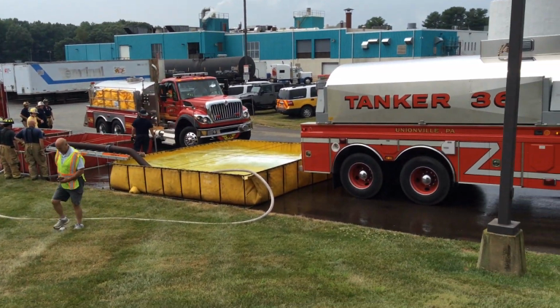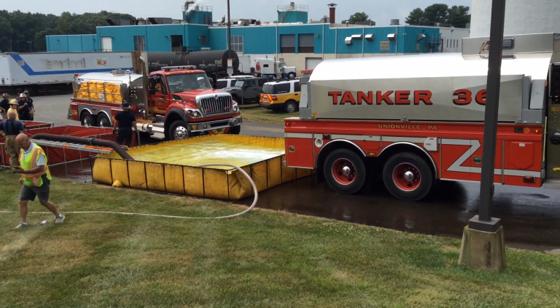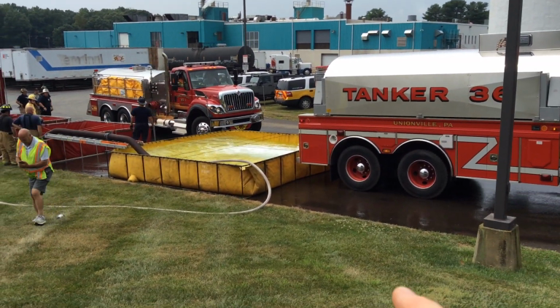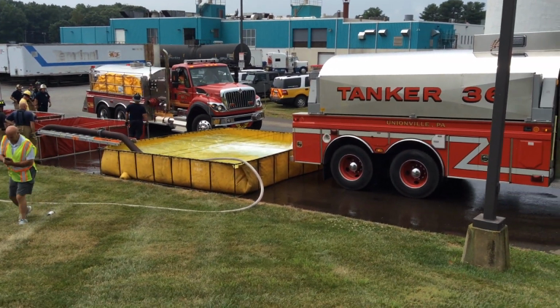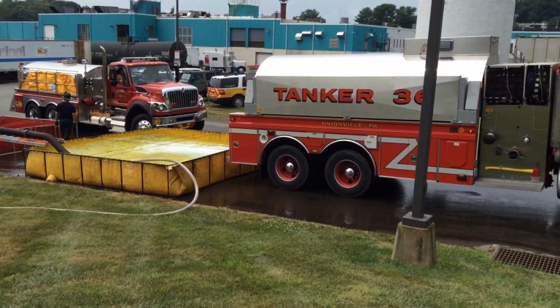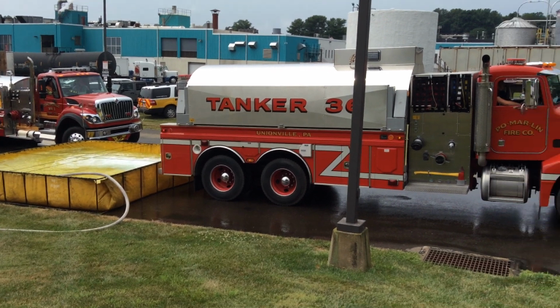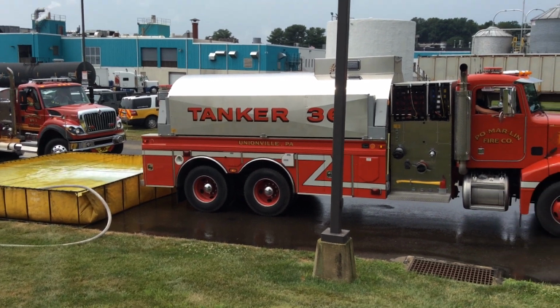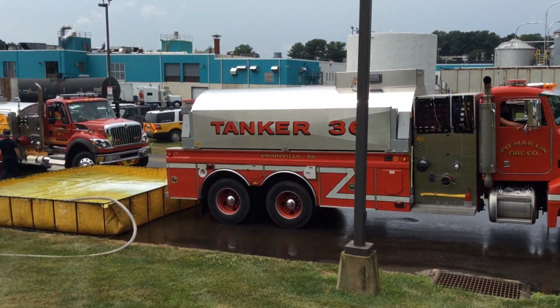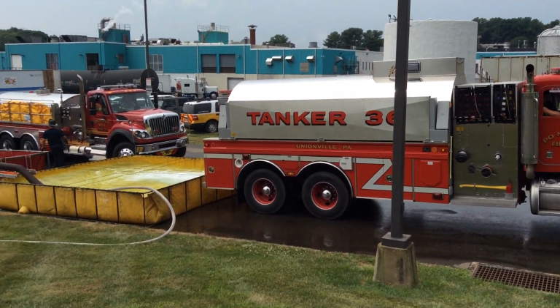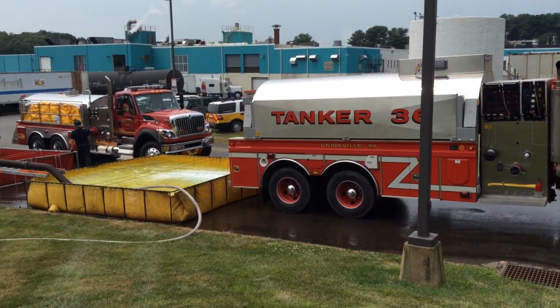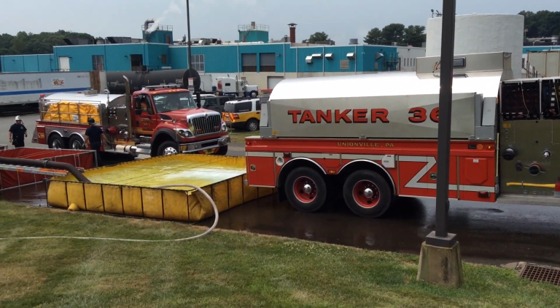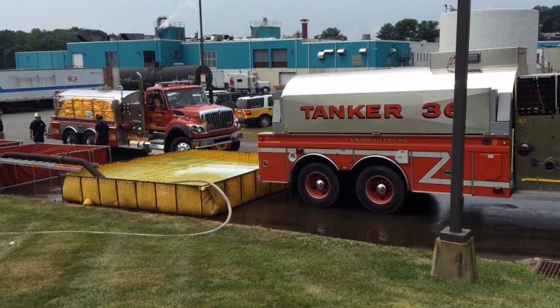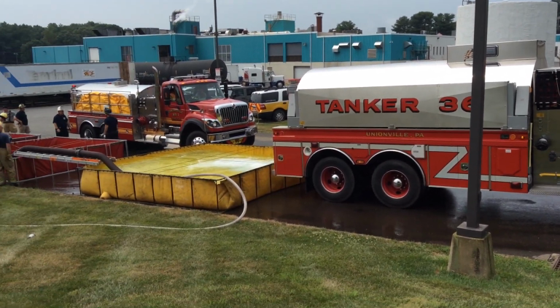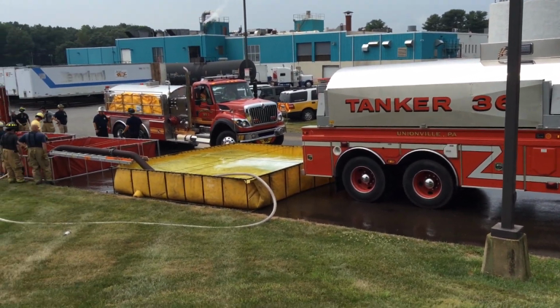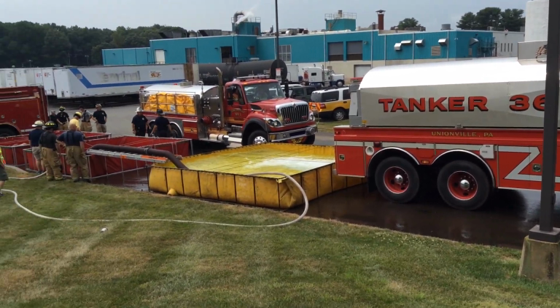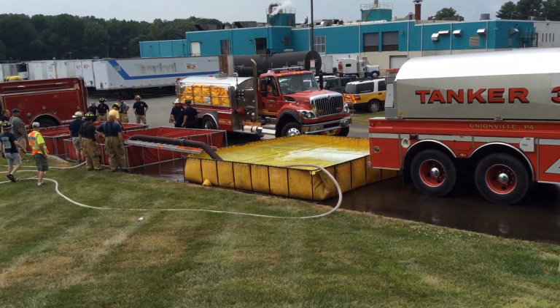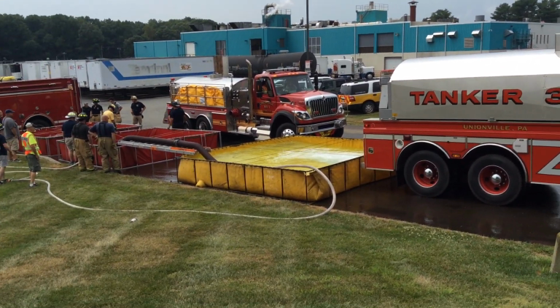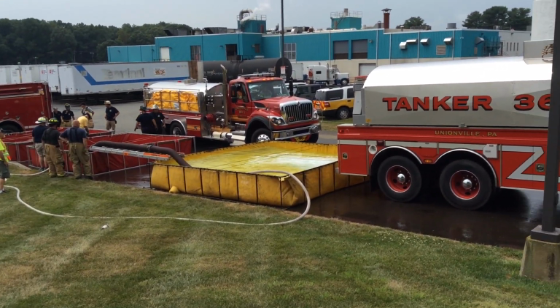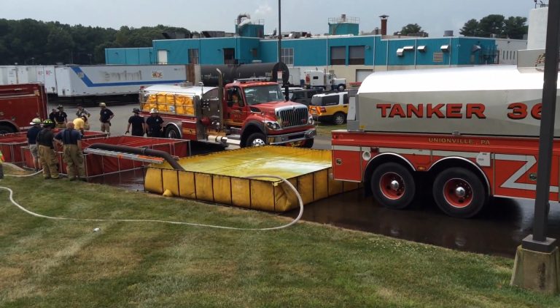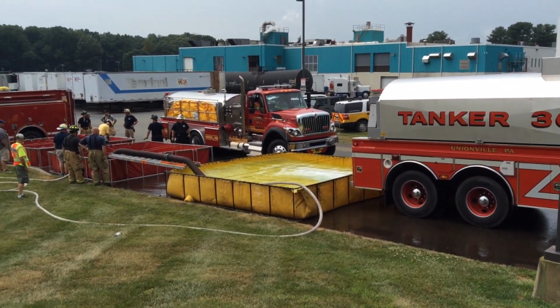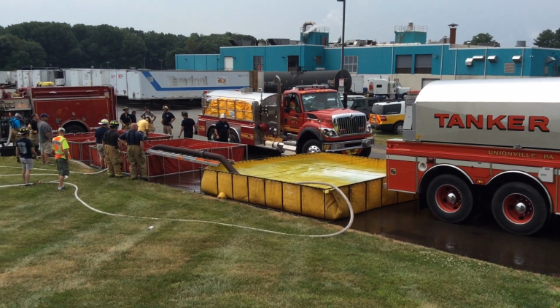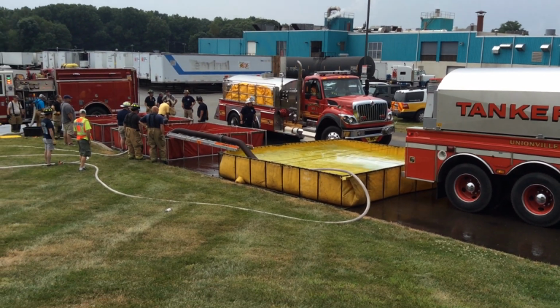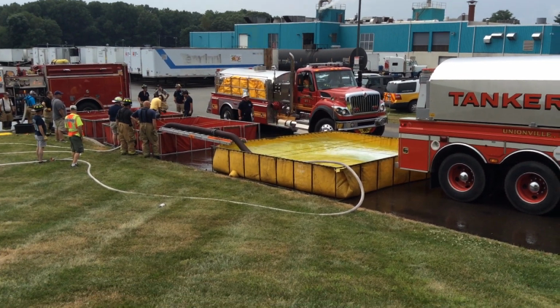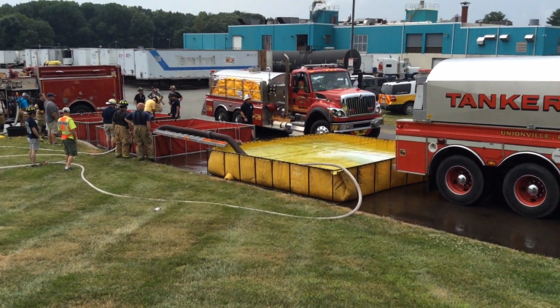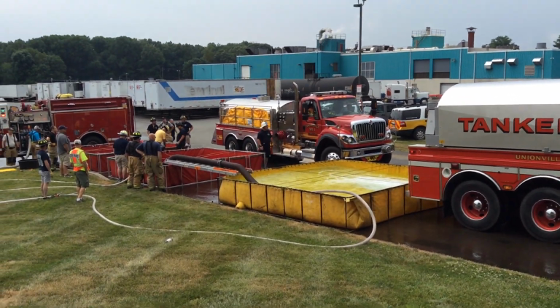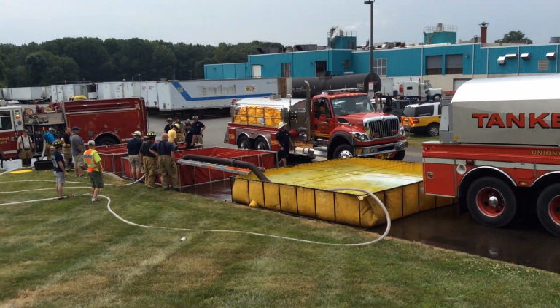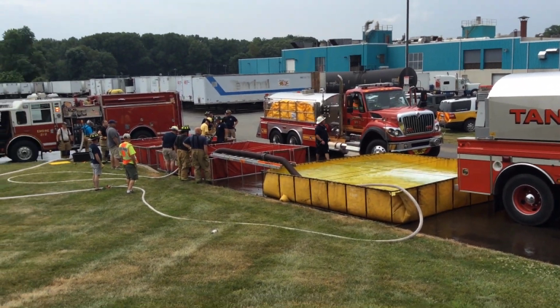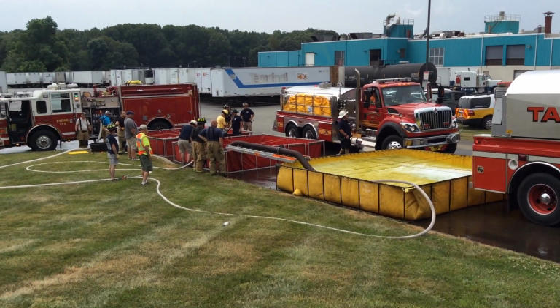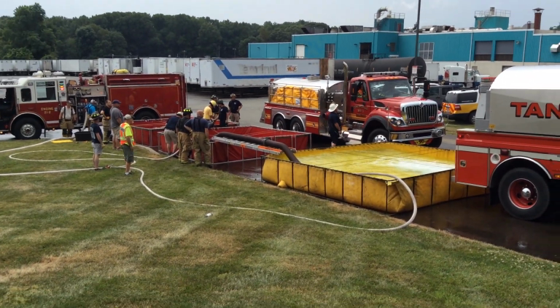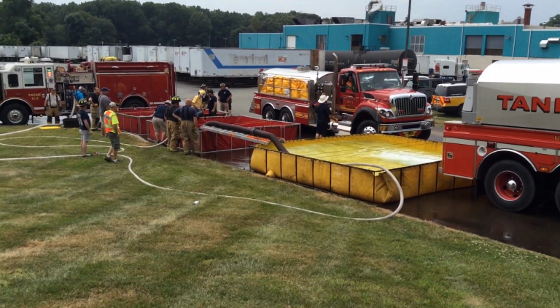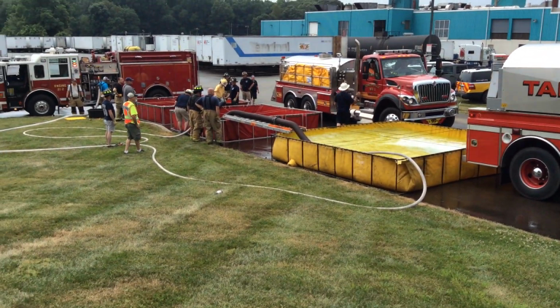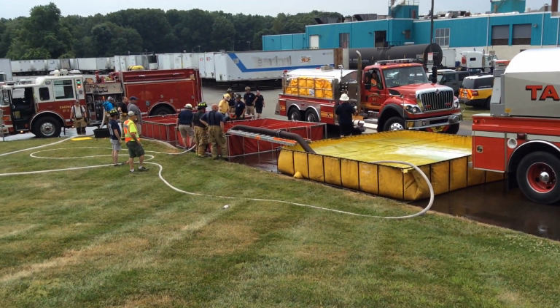This is the 4,000. This is the first wave — these are units on the first tanker task force. In Chester County they have the tanker task force building the CAD system, so they are simulating this as if it were a real event.